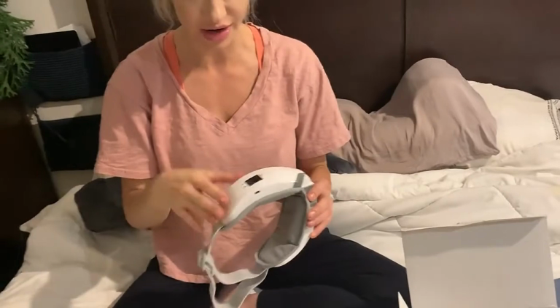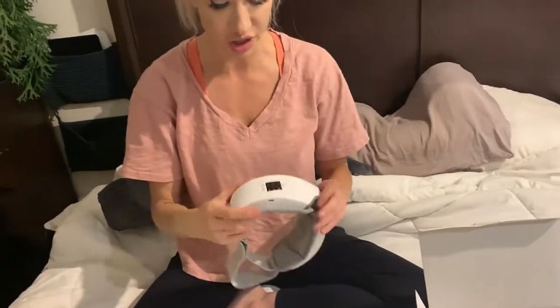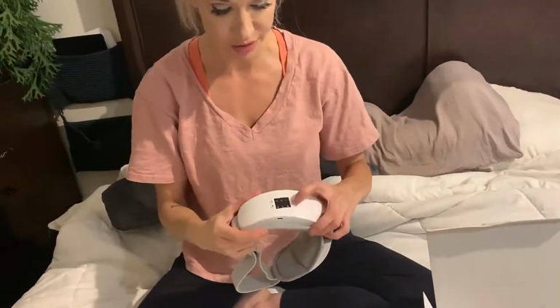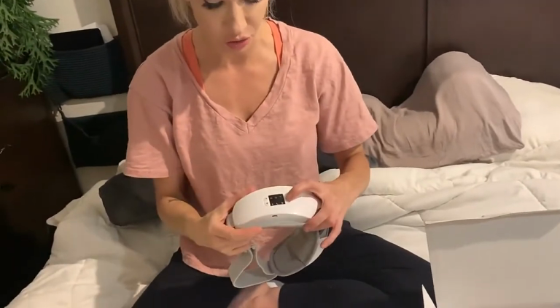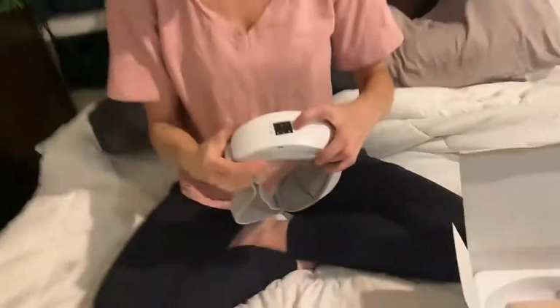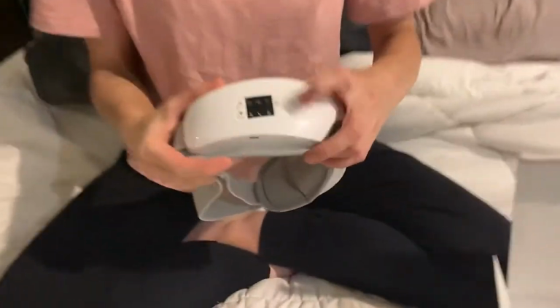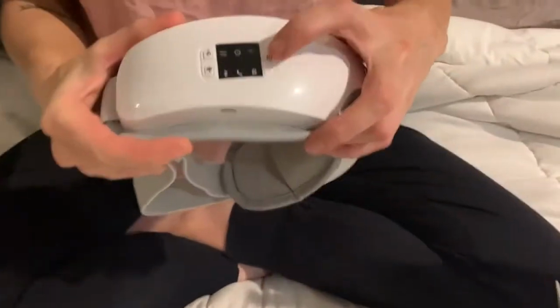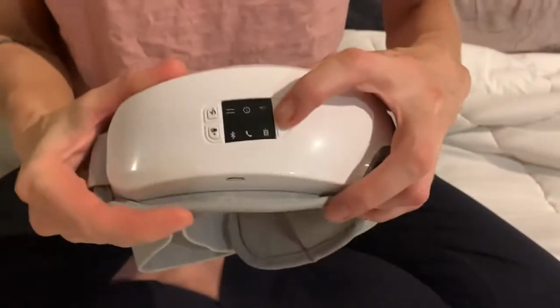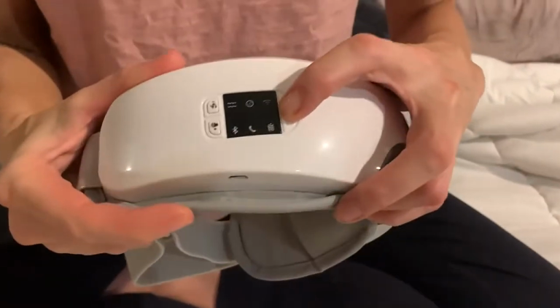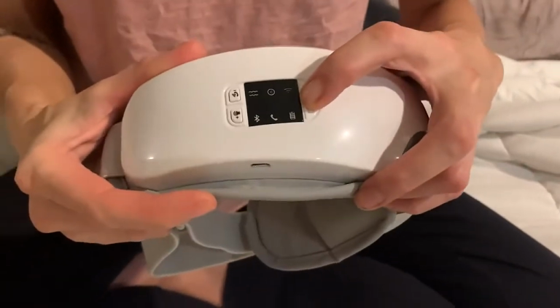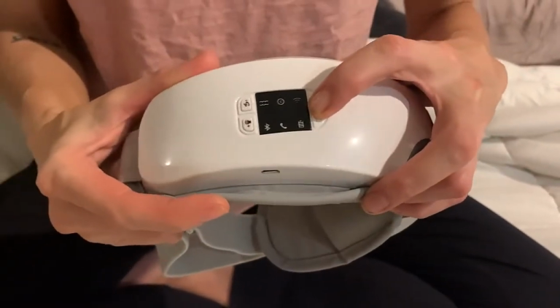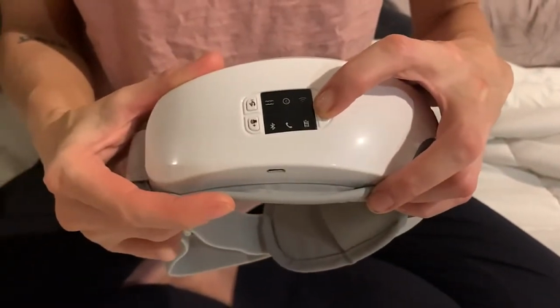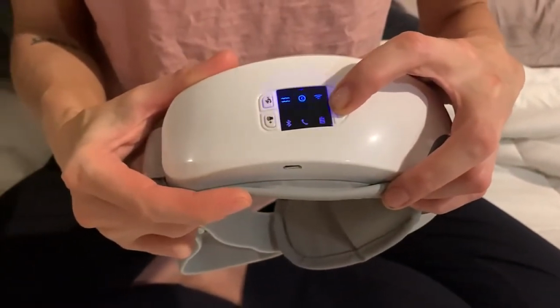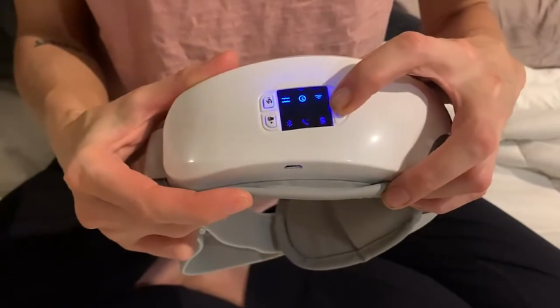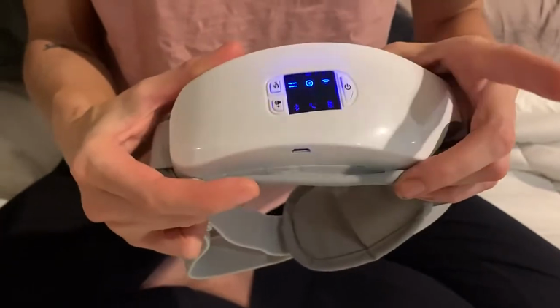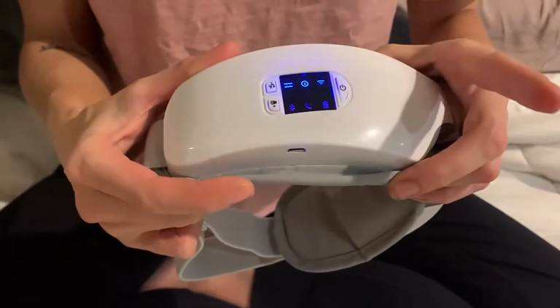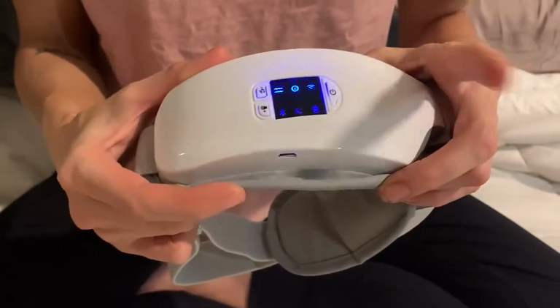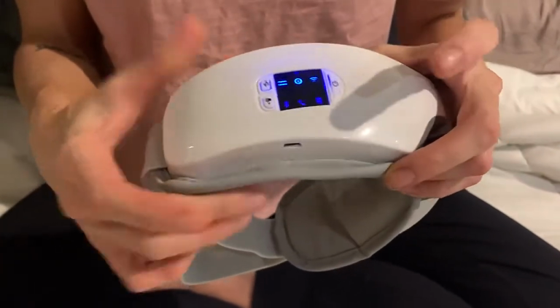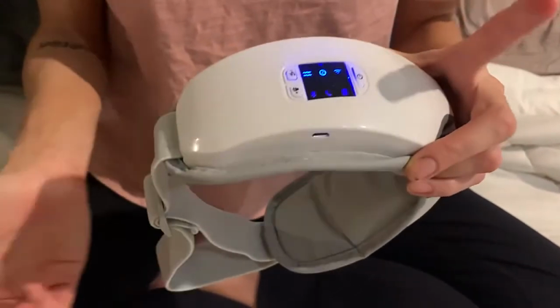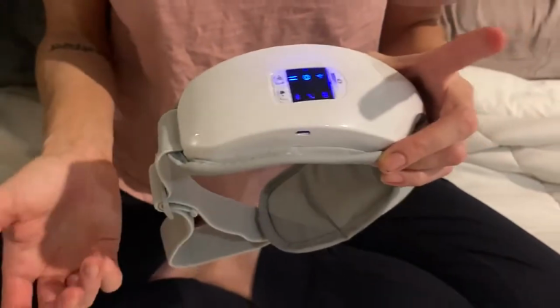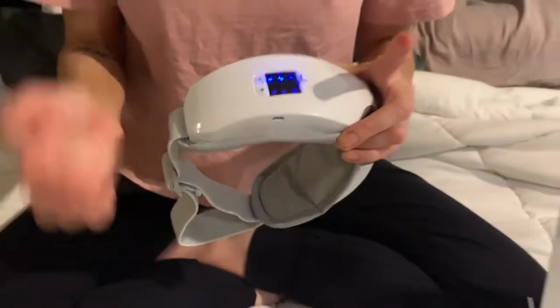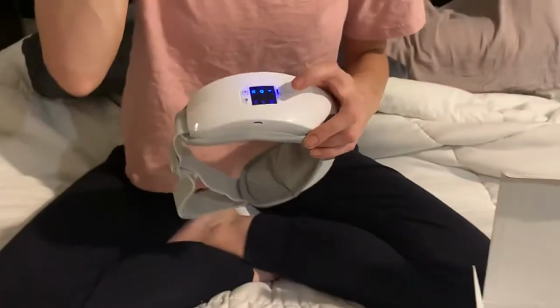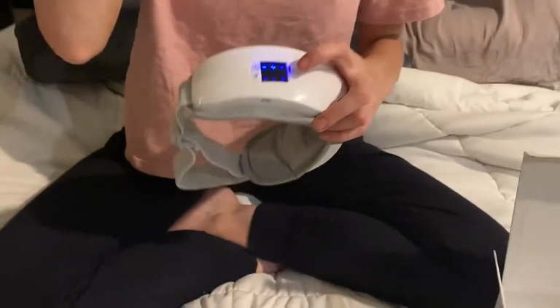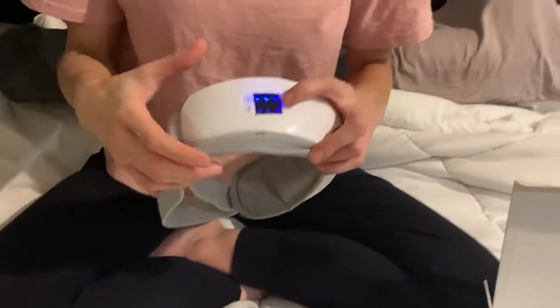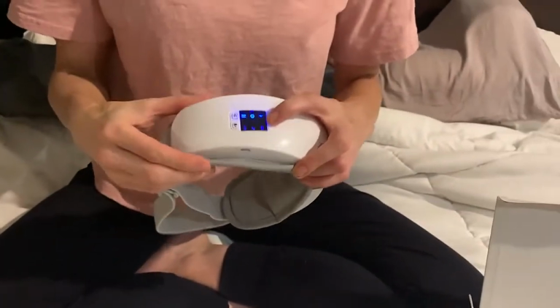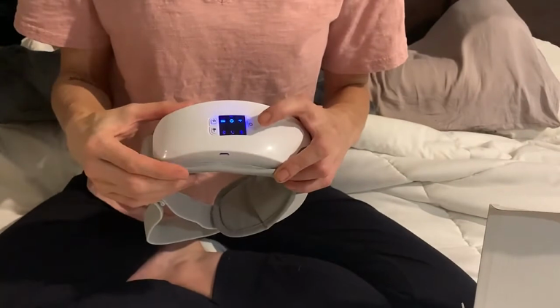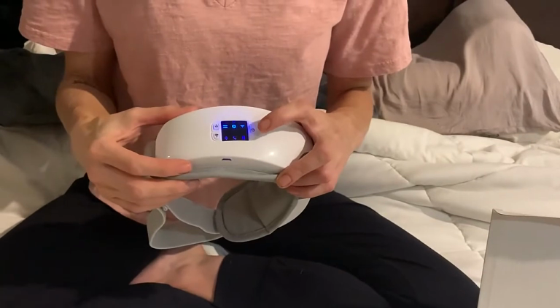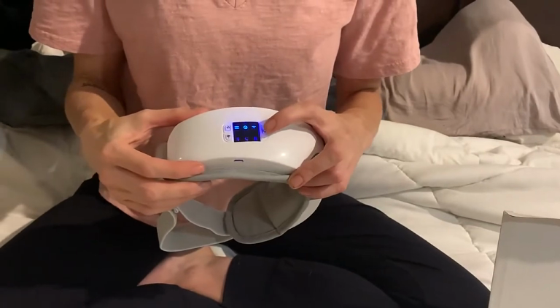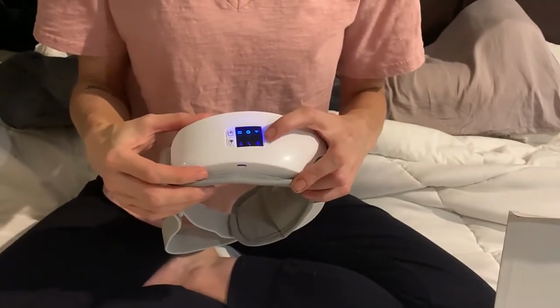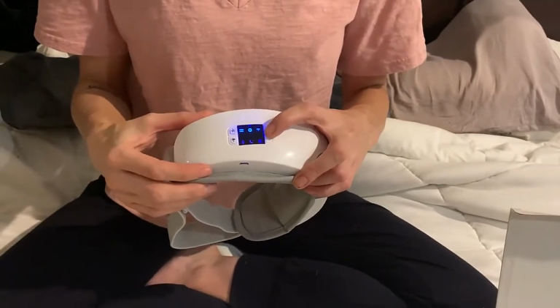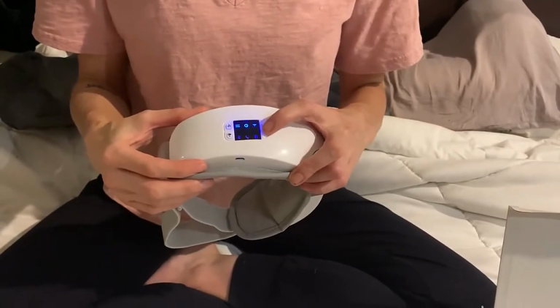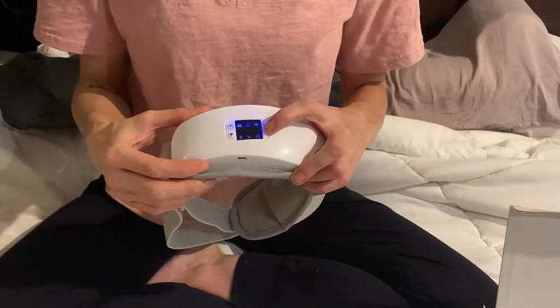This charging cable comes with it. Mine is already charged up, so I'm going to hold down the power button for two seconds to turn it on. This is a one-button control, so each click will cycle through the different modes.